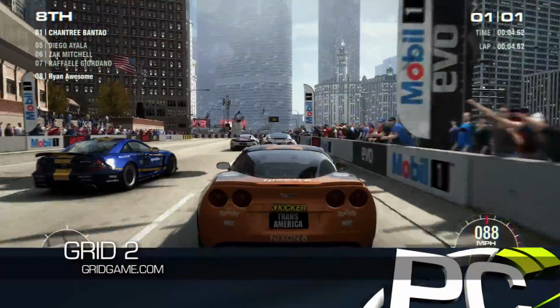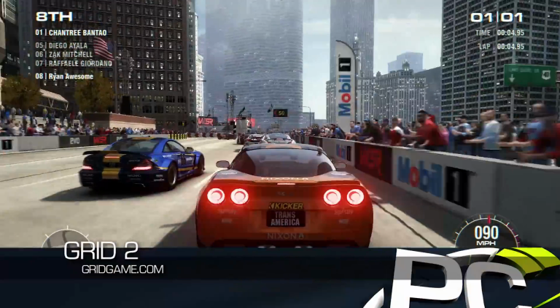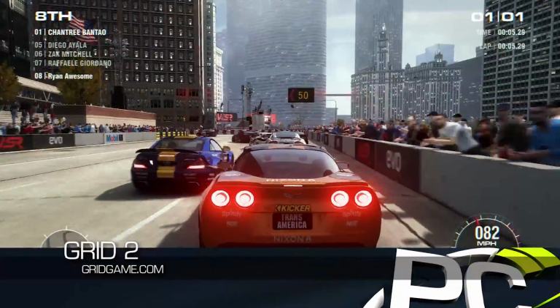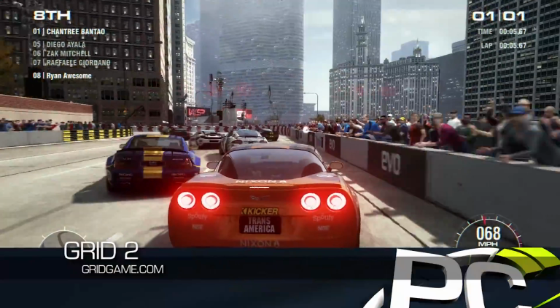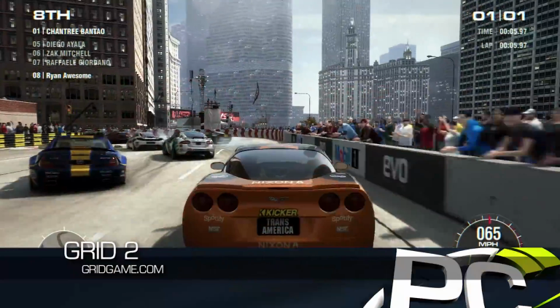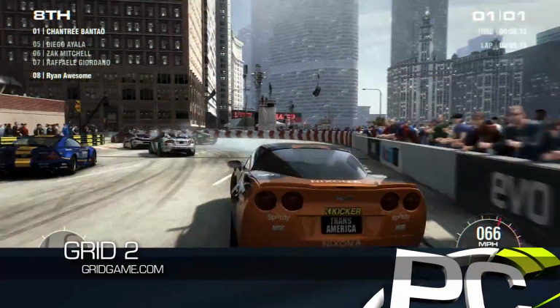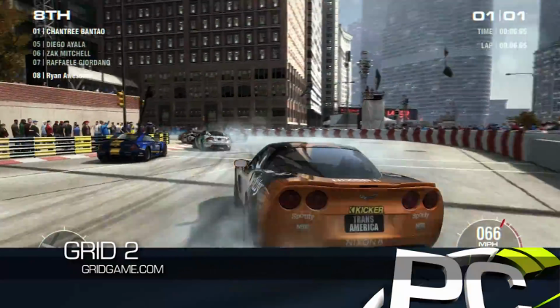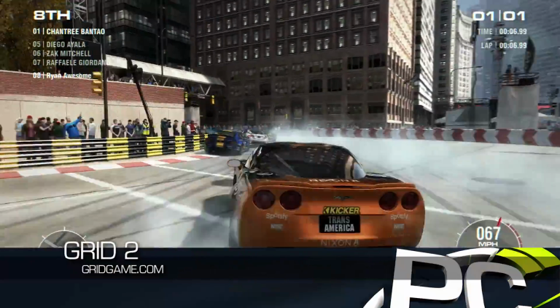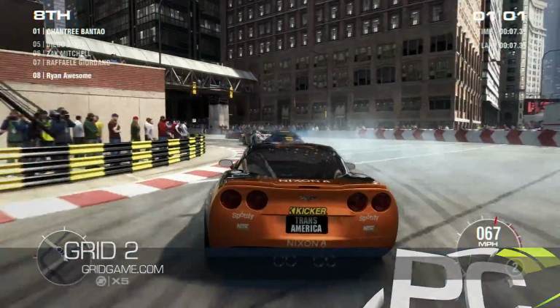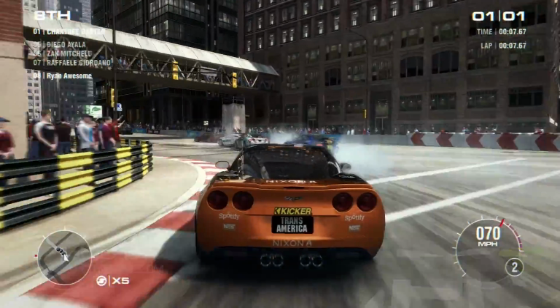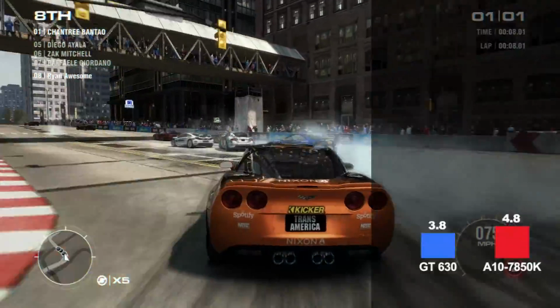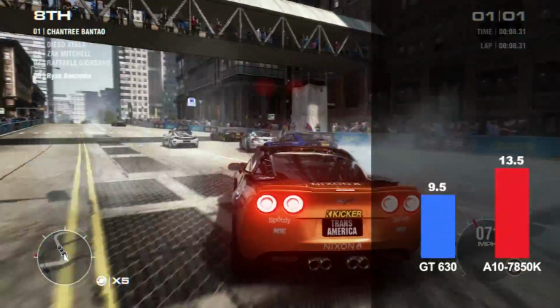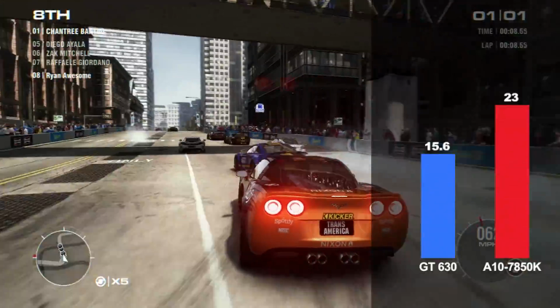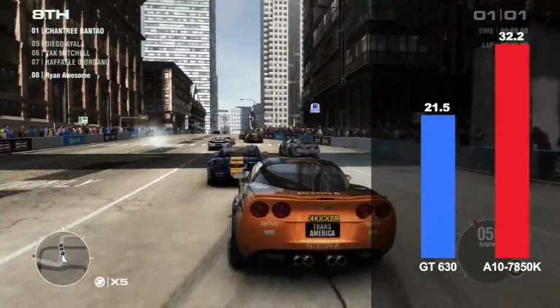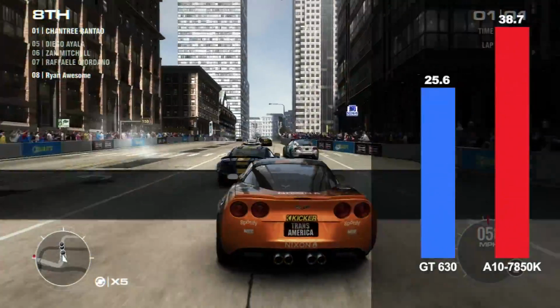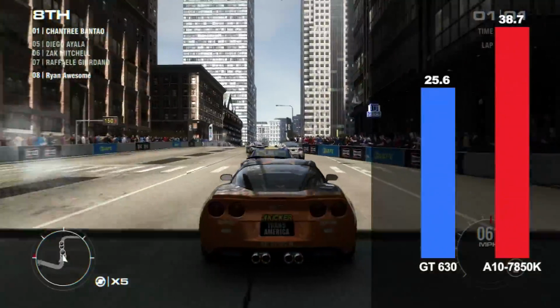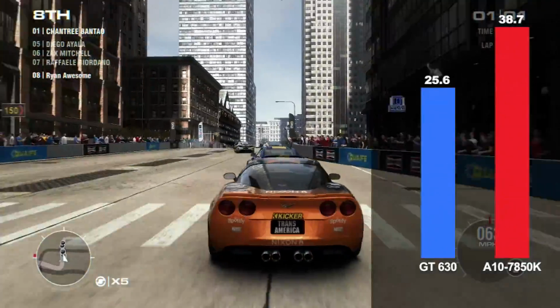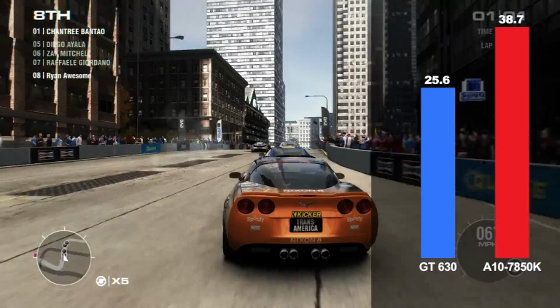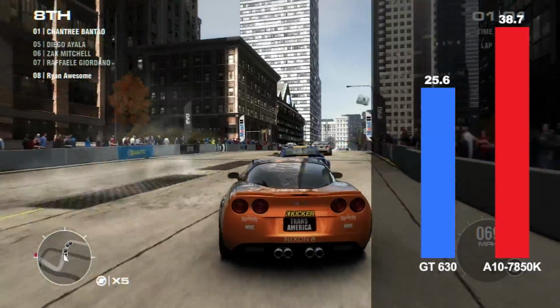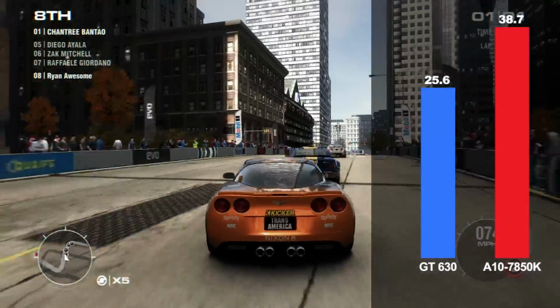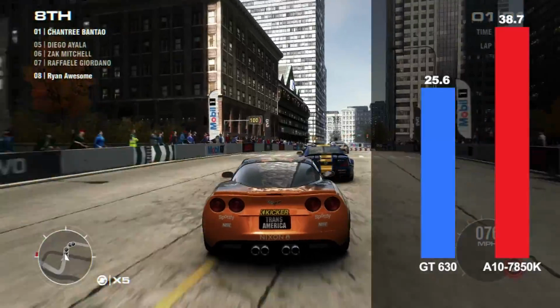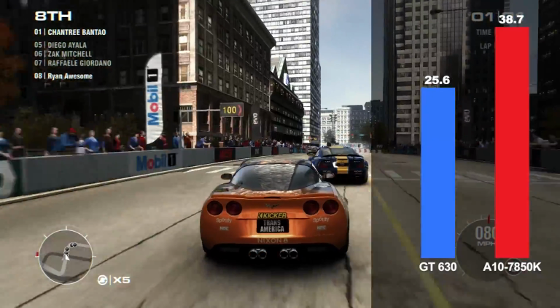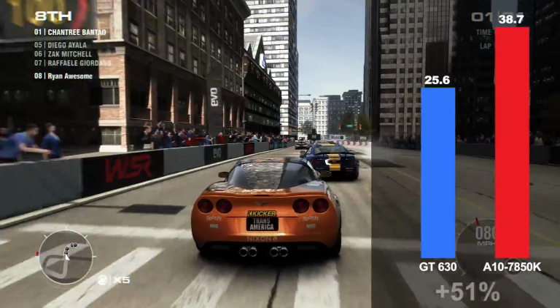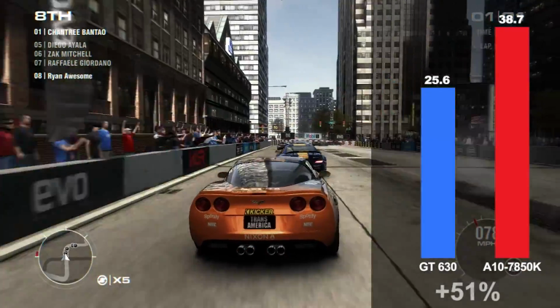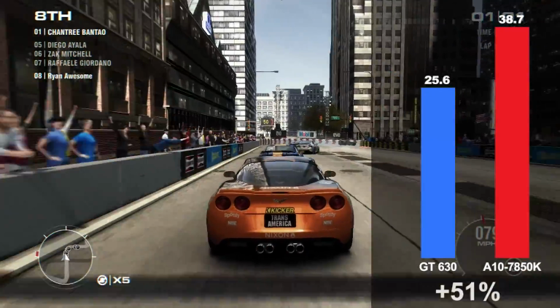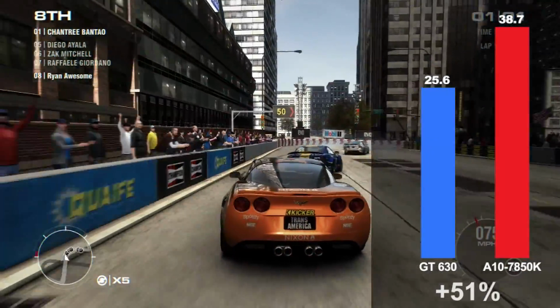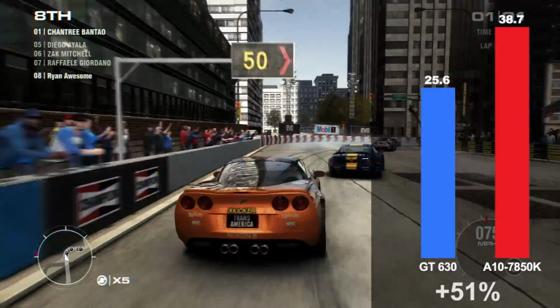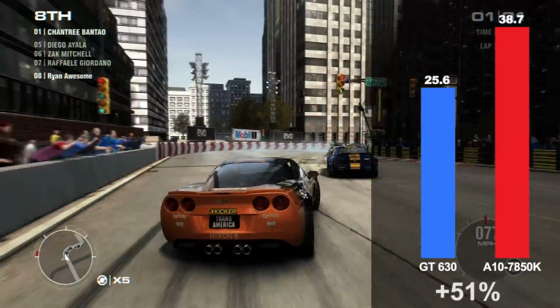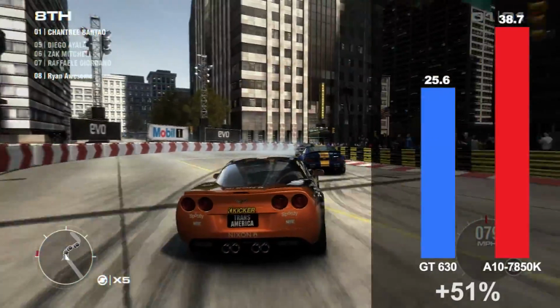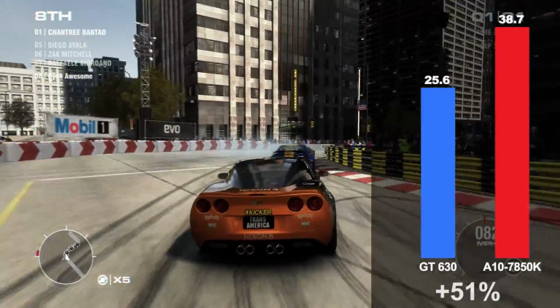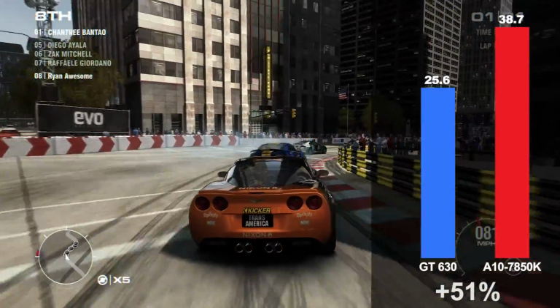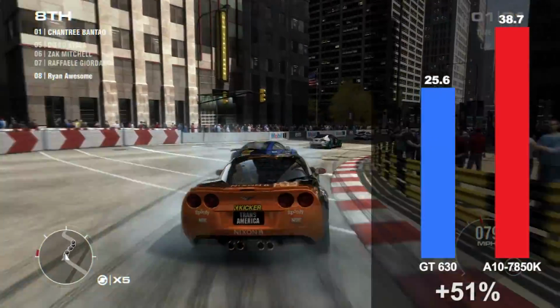Grid 2 brought sim and arcade racing together with high-quality graphics that, when played at 1080p on the high preset, are 51% faster on the APU than on the GT630.